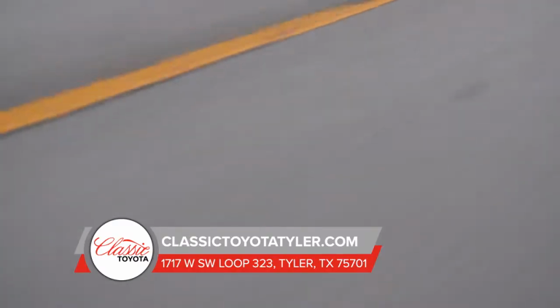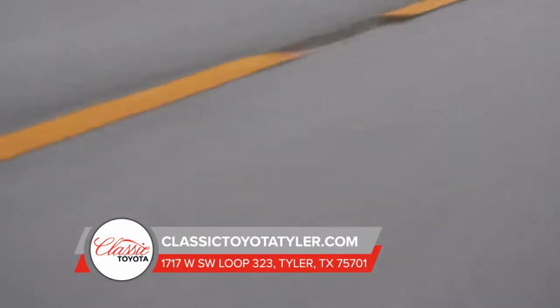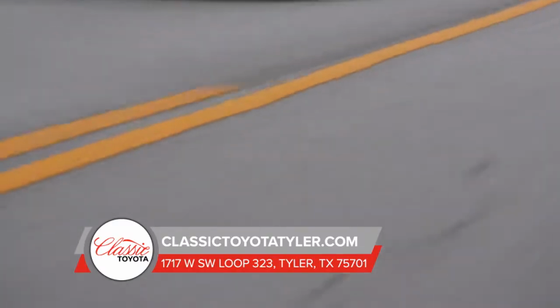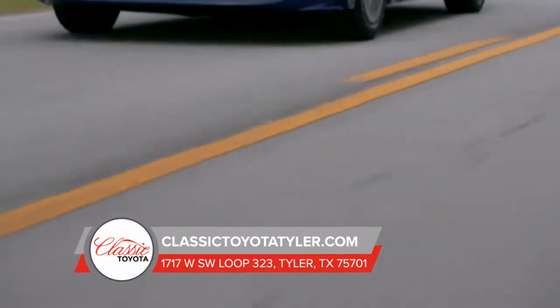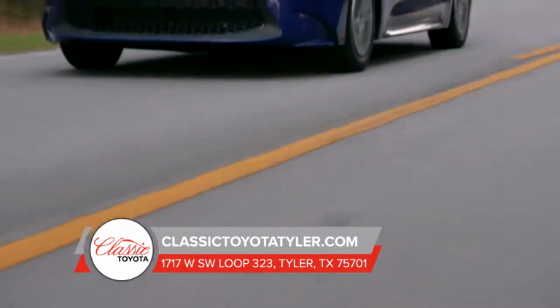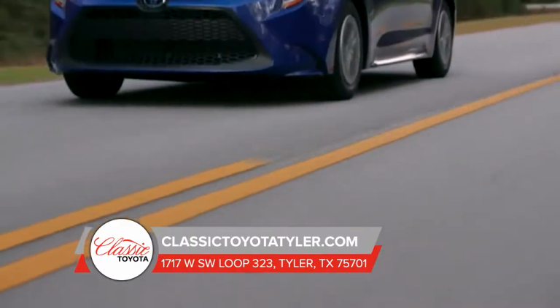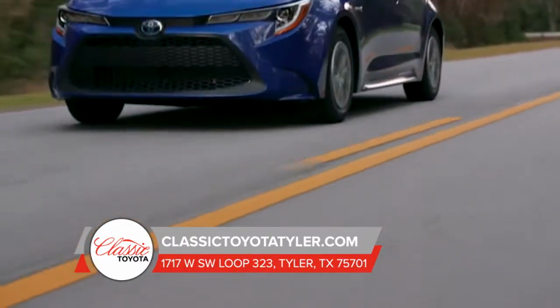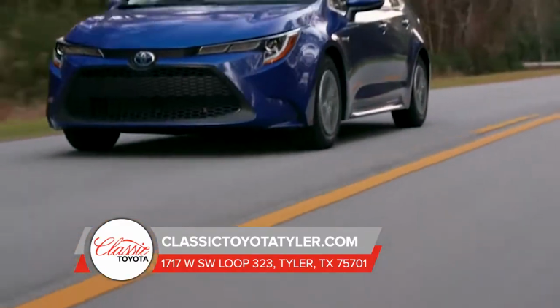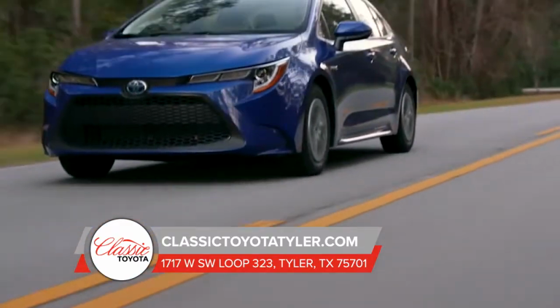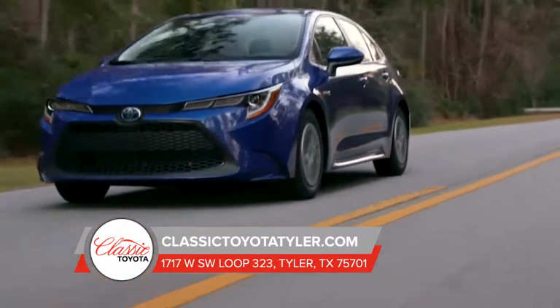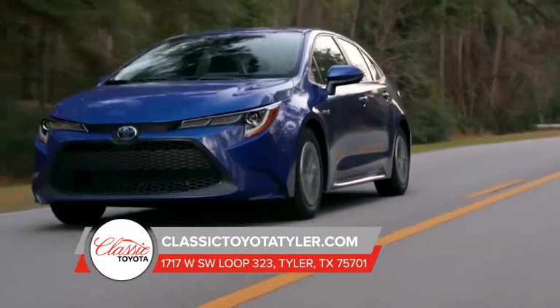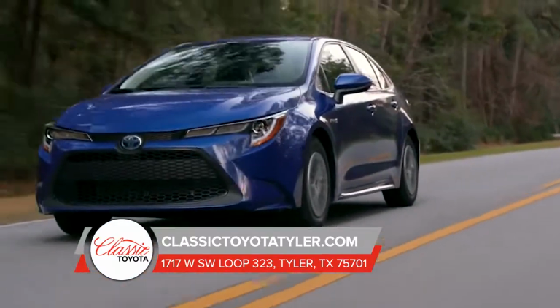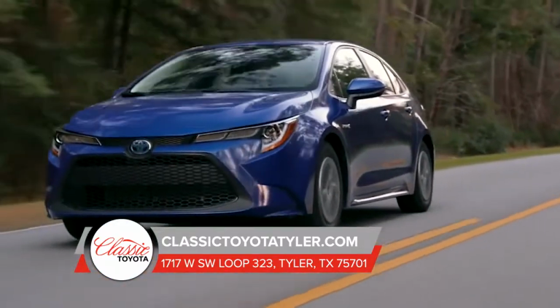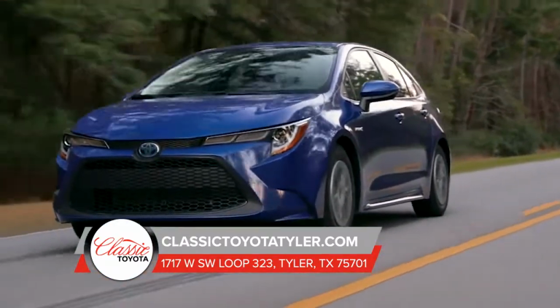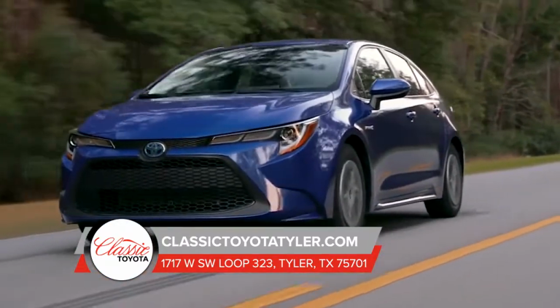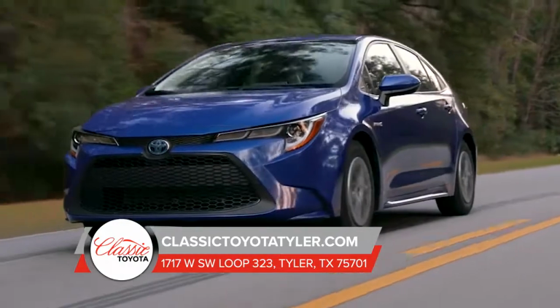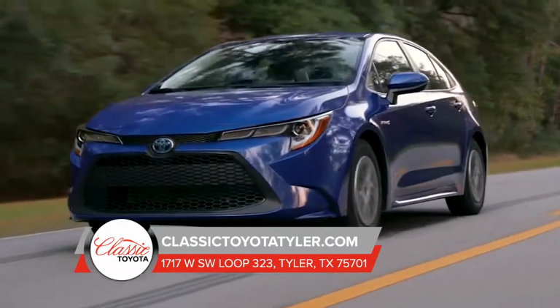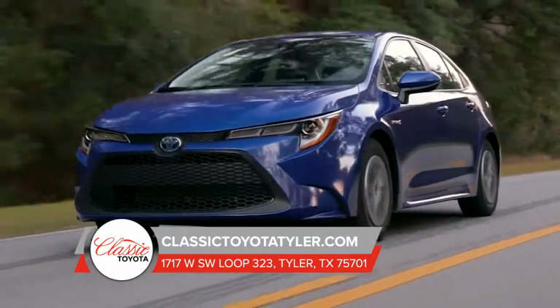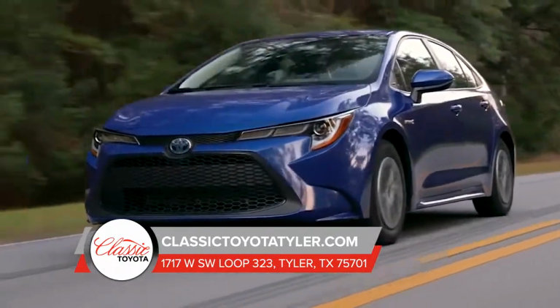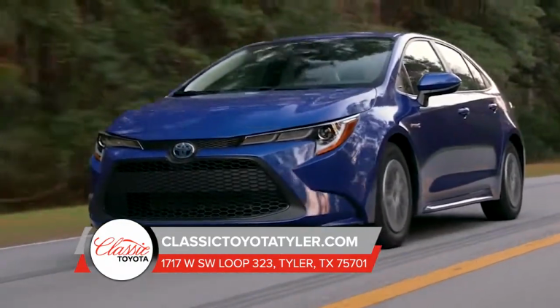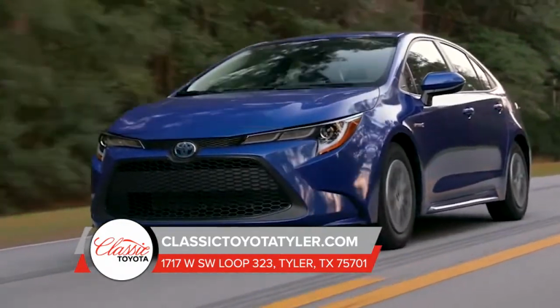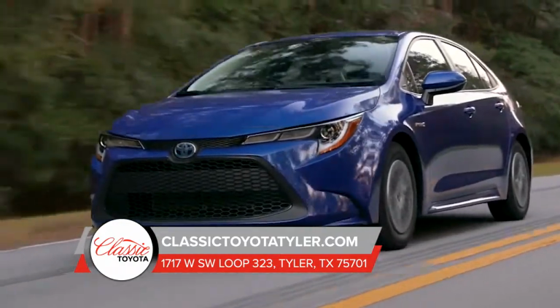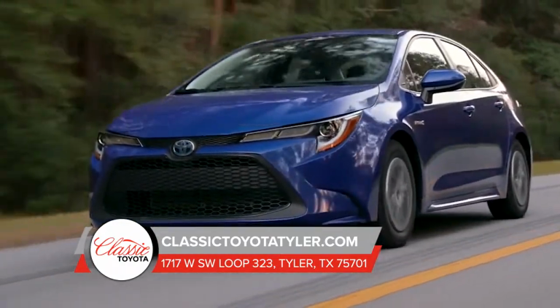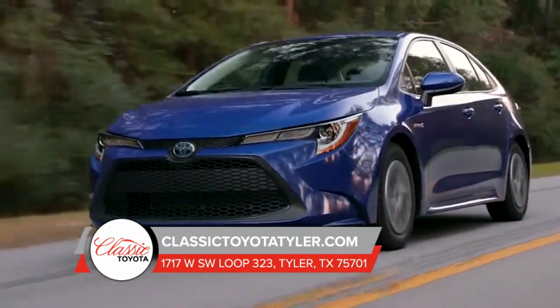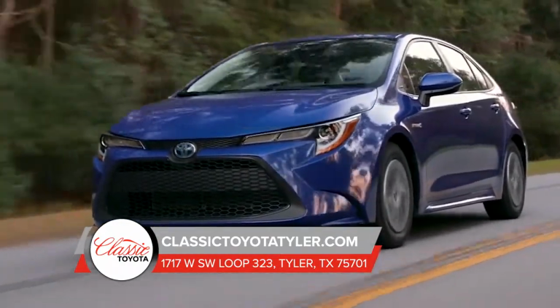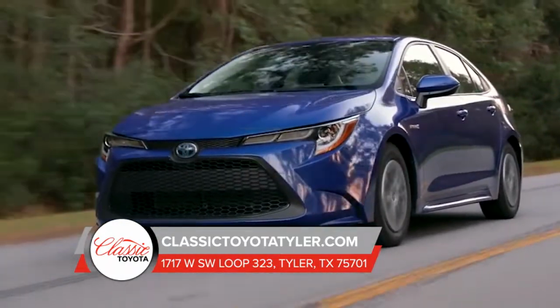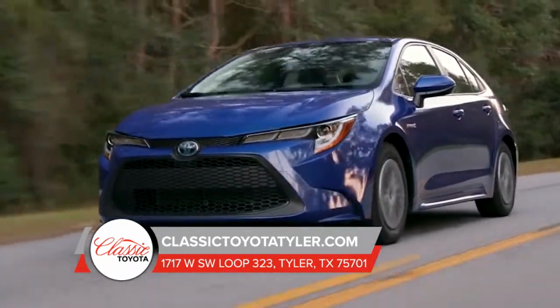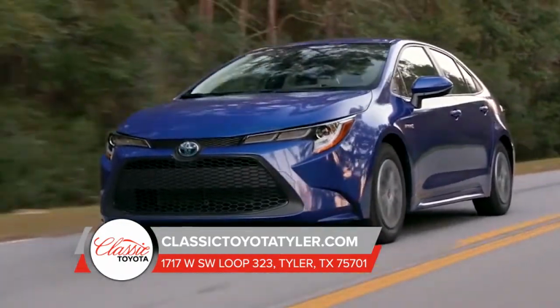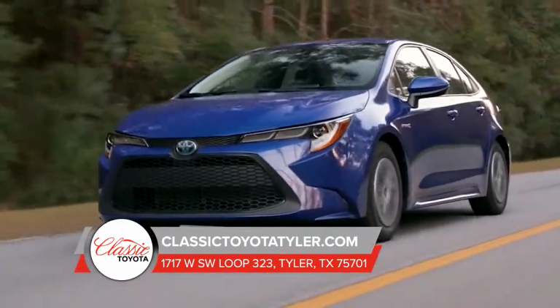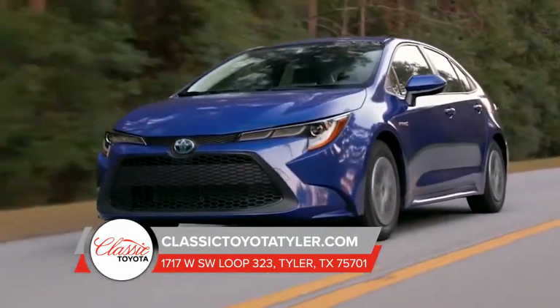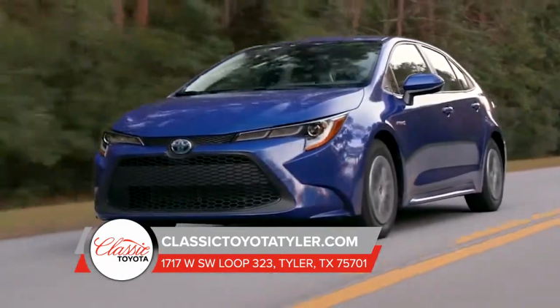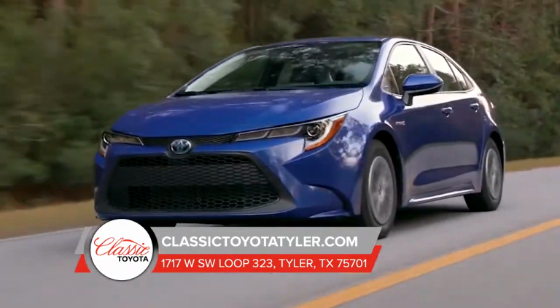The Toyota Corolla is for those who refuse to blend in. Loaded with attitude, it signals to all that this sedan is always up for some fun.